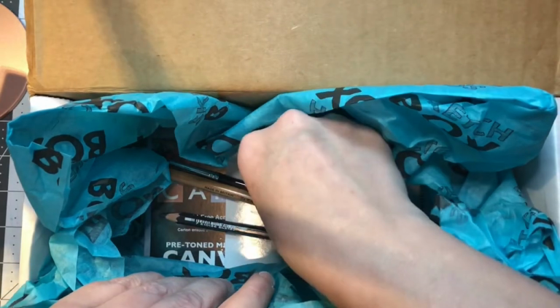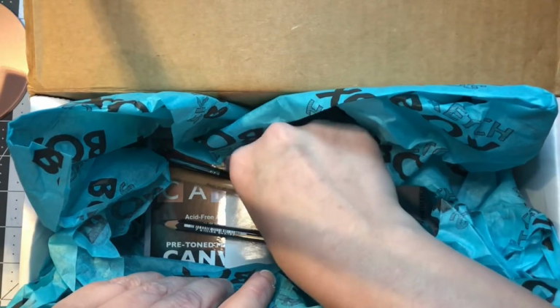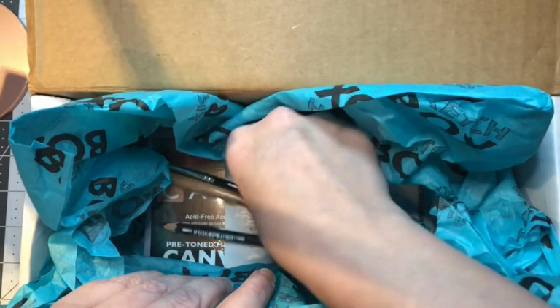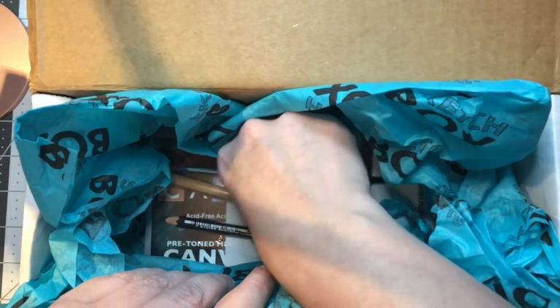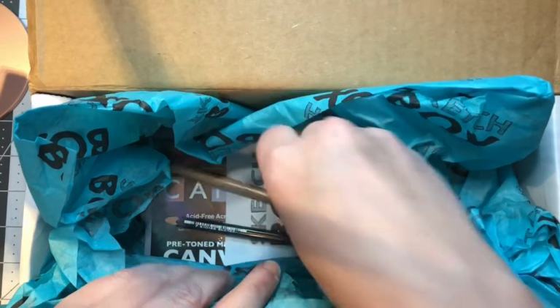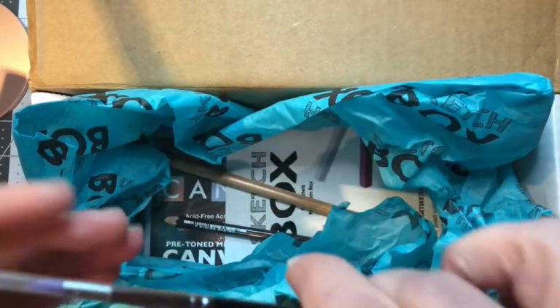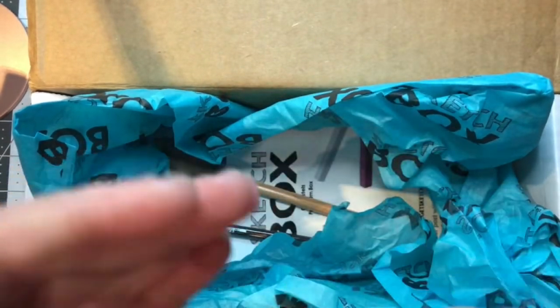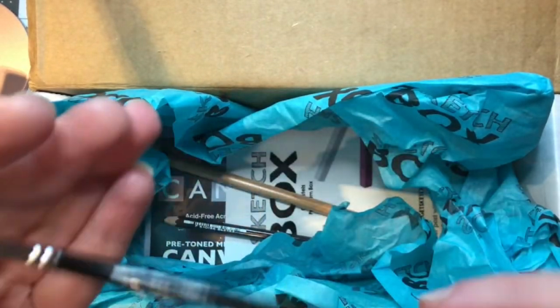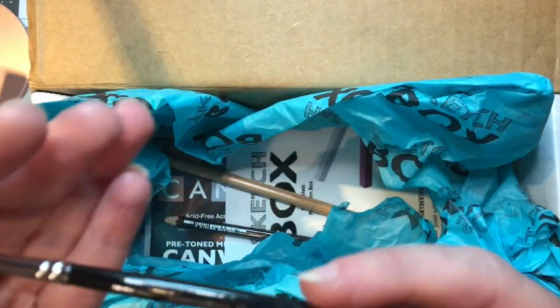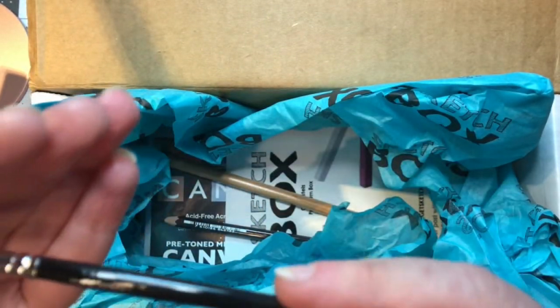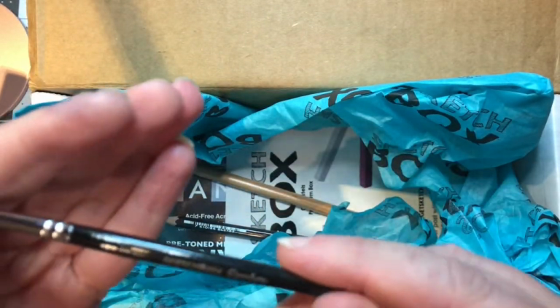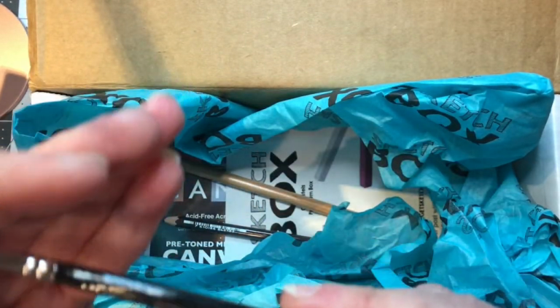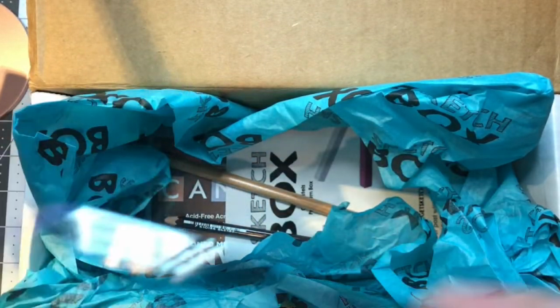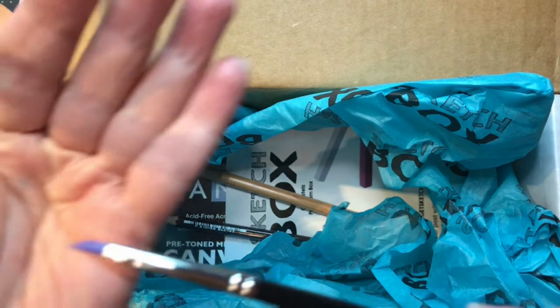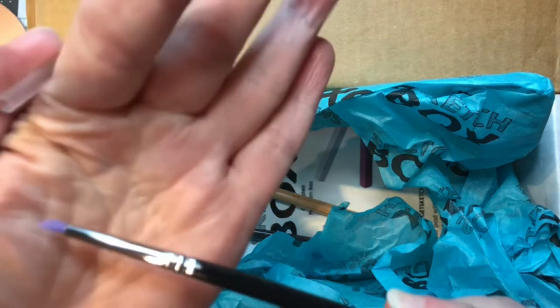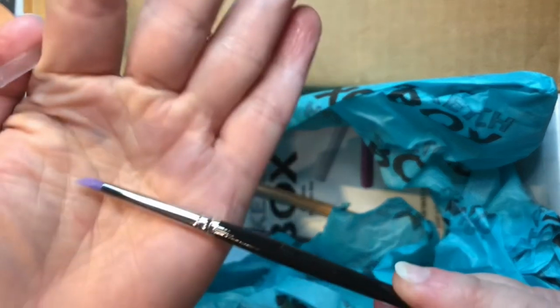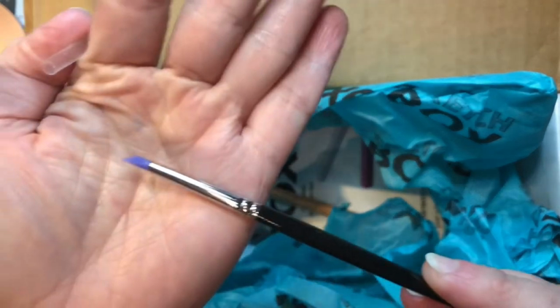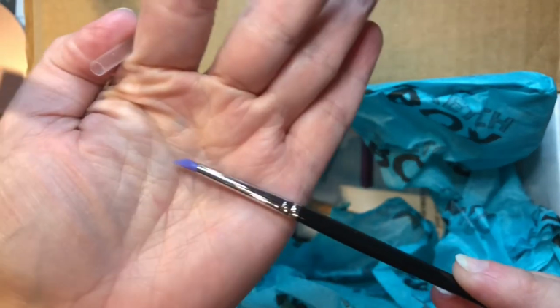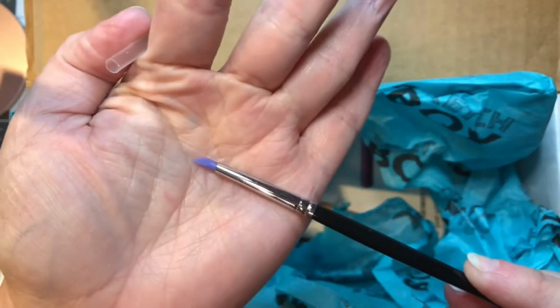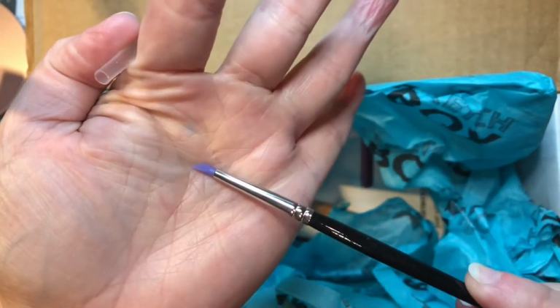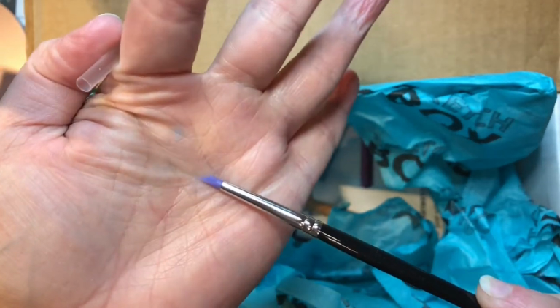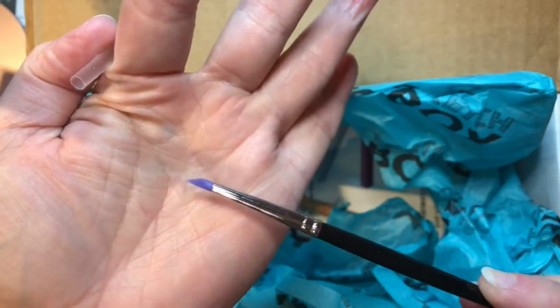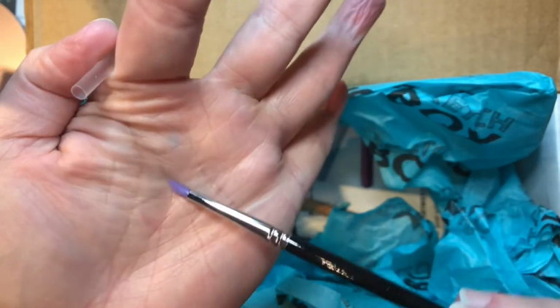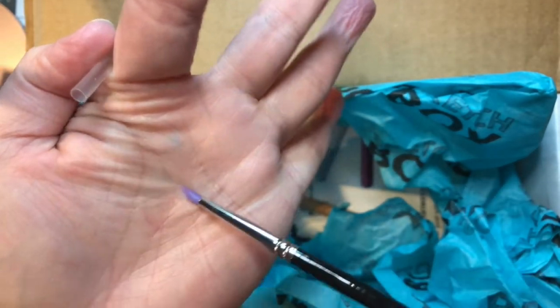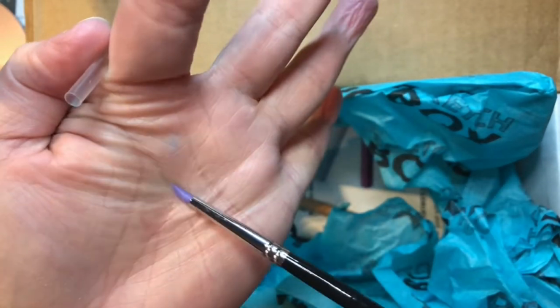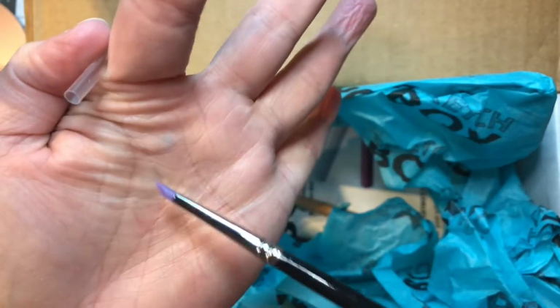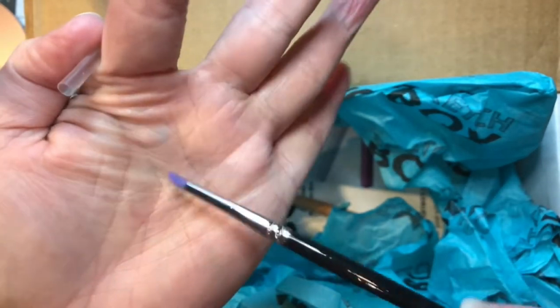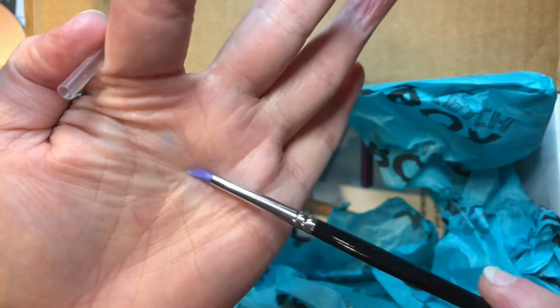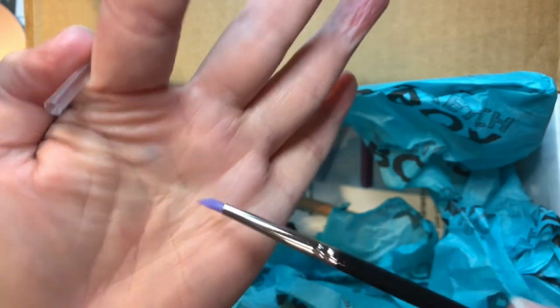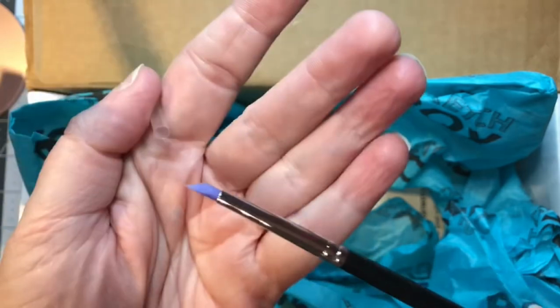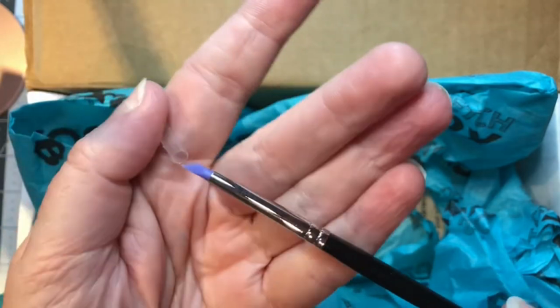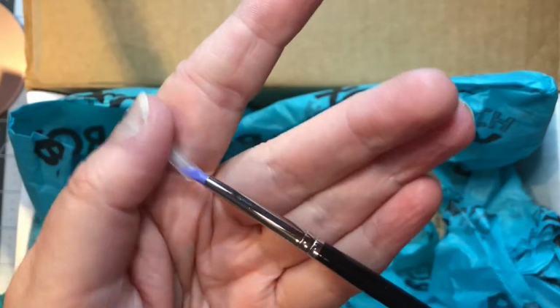We have a color shaper — I think that's what it's called. It is a silicone thing for pushing around oil pastels. Very cool.